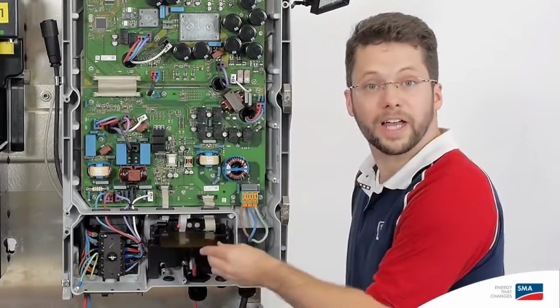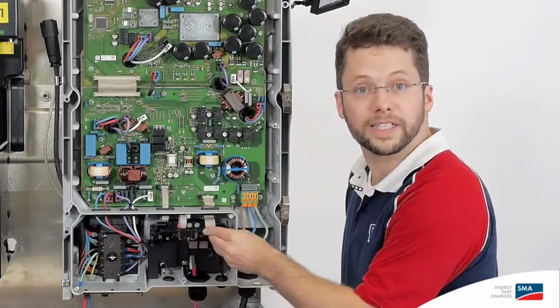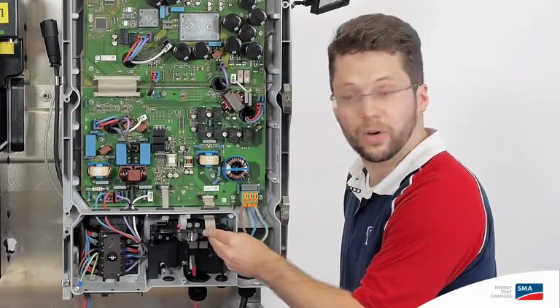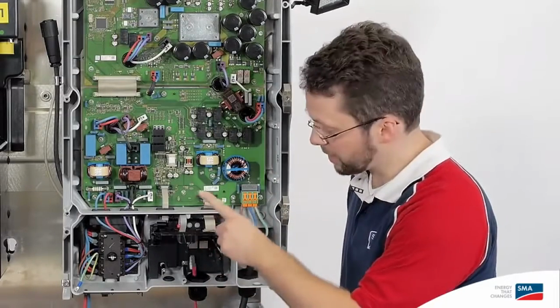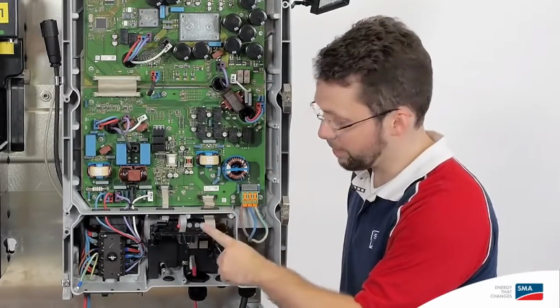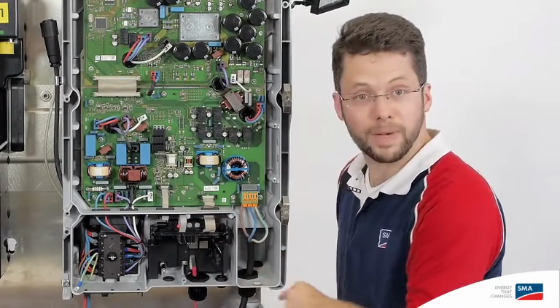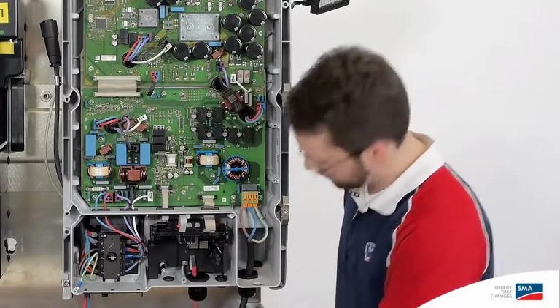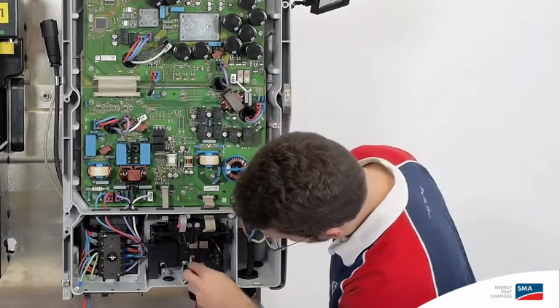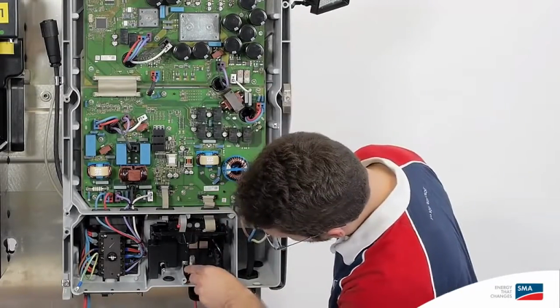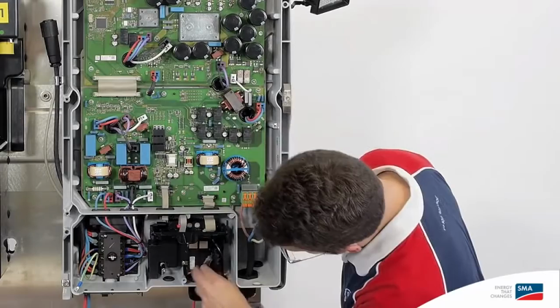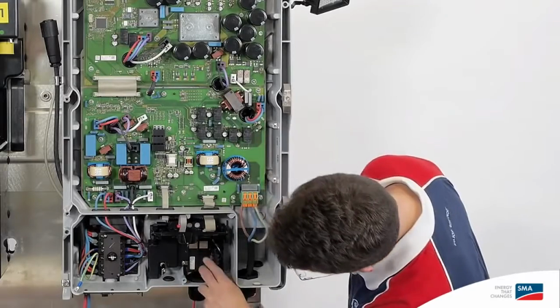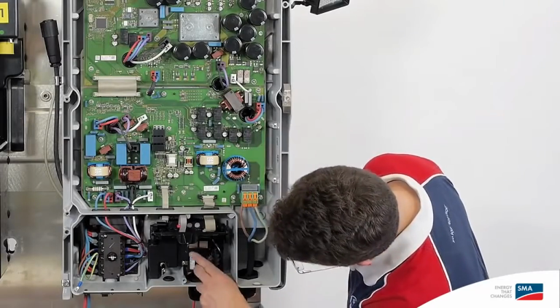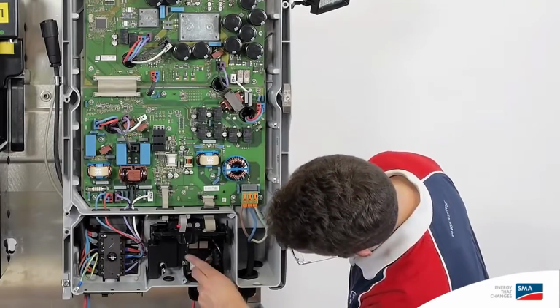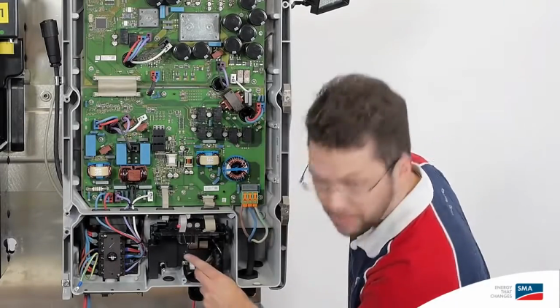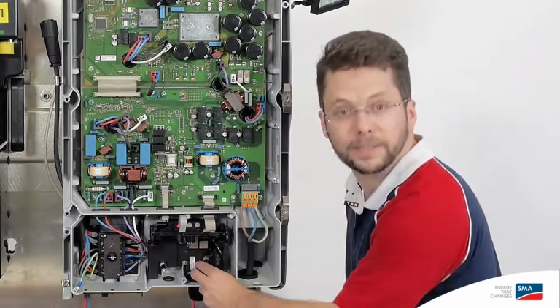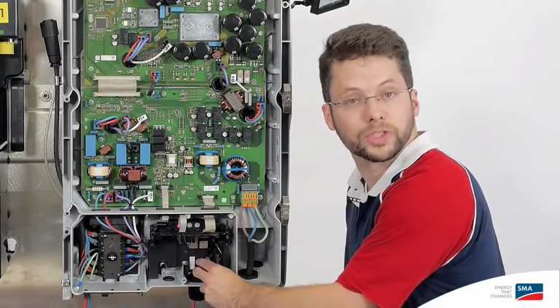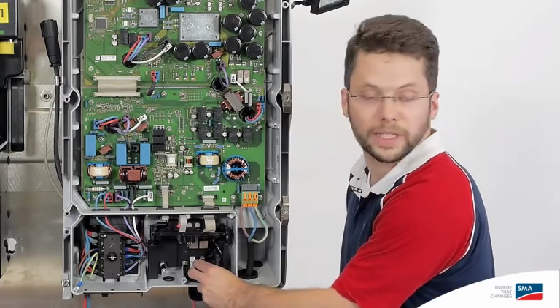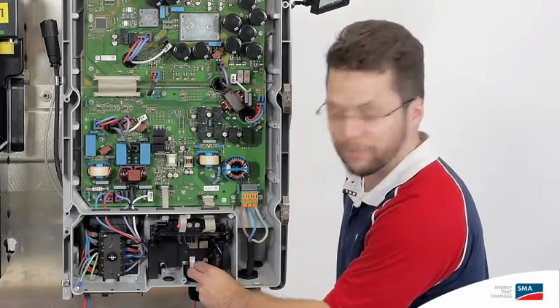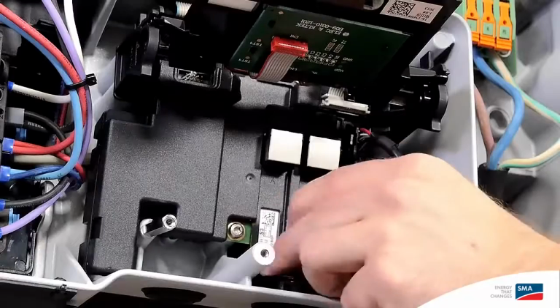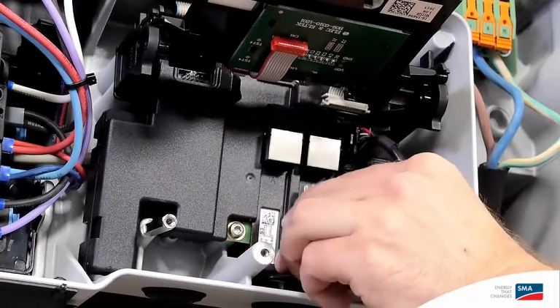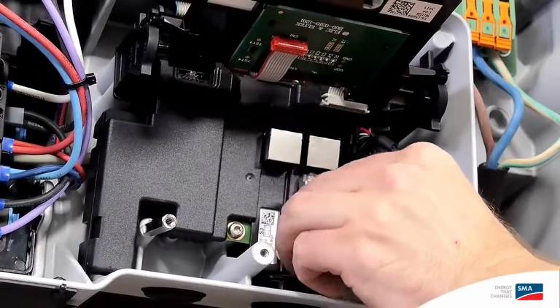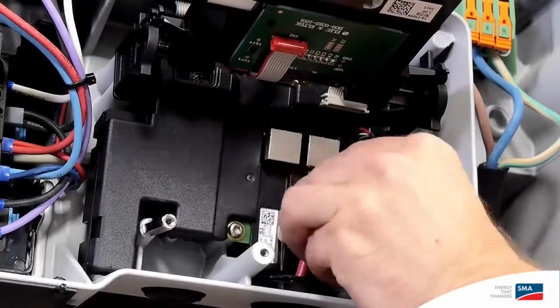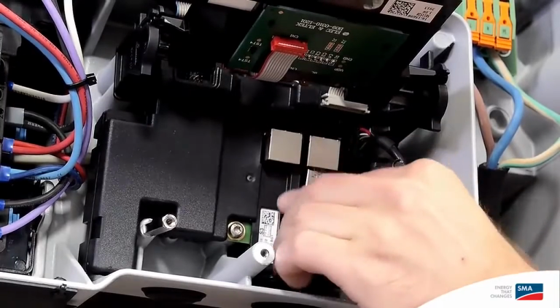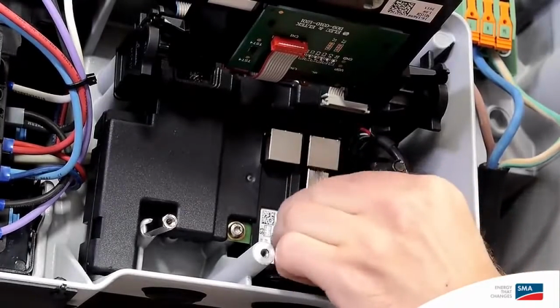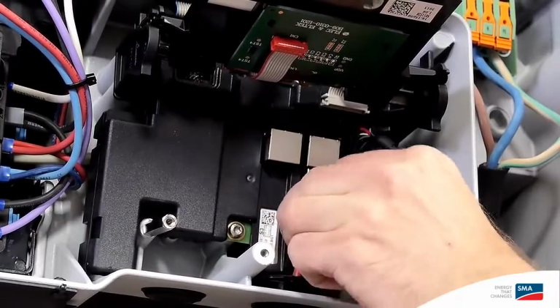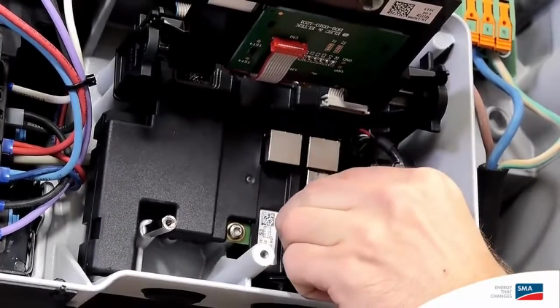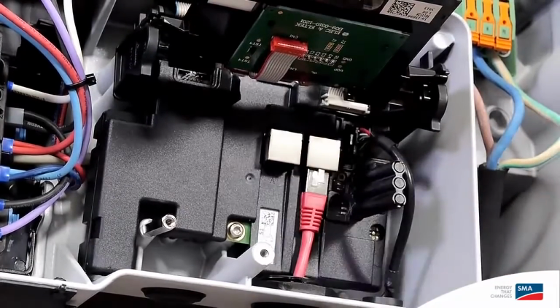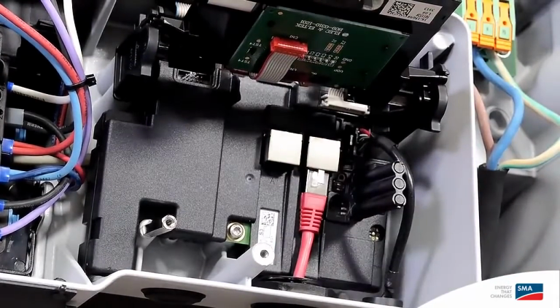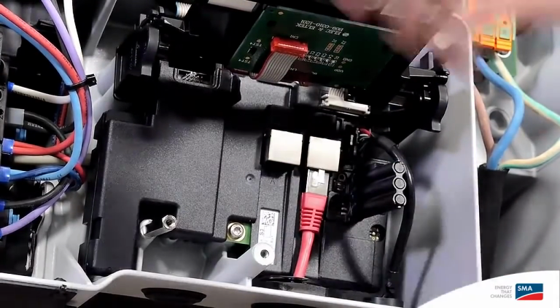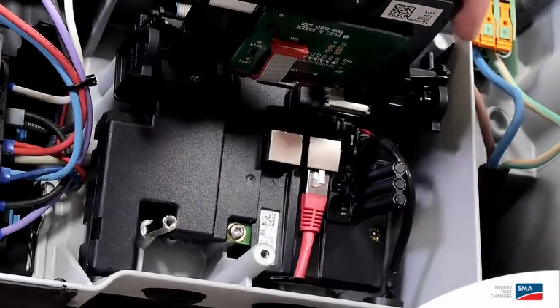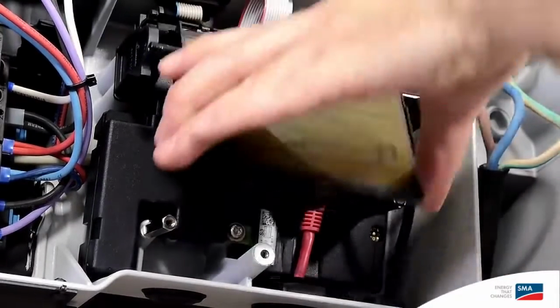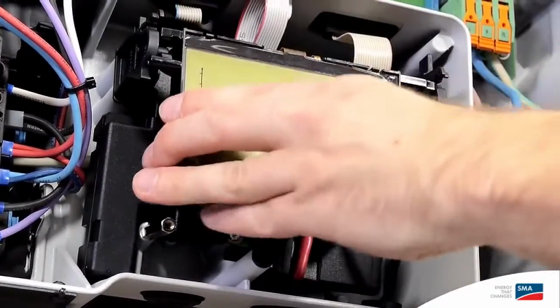There's a special feature here under the display. This is where we connect the Ethernet communication plug-in to one of the Ethernet jacks — it doesn't matter which one. One click in and that's it. Push down.